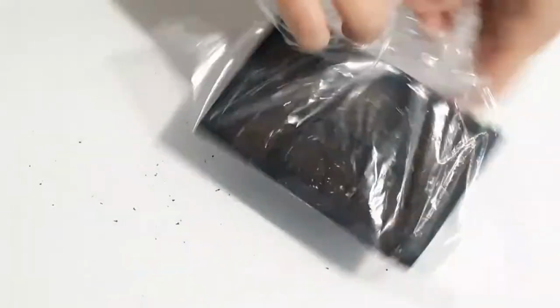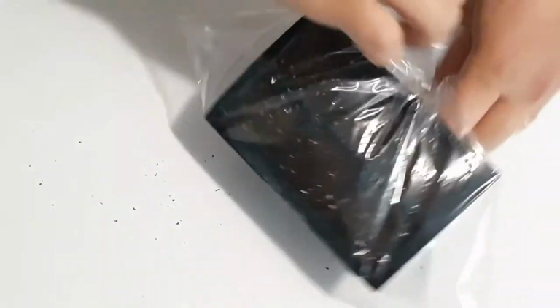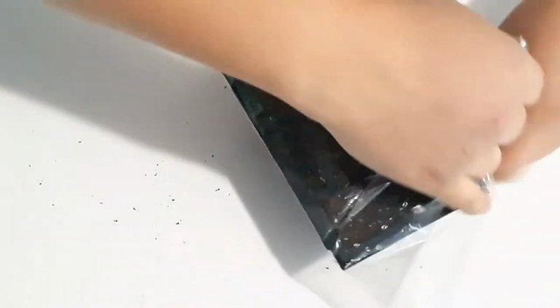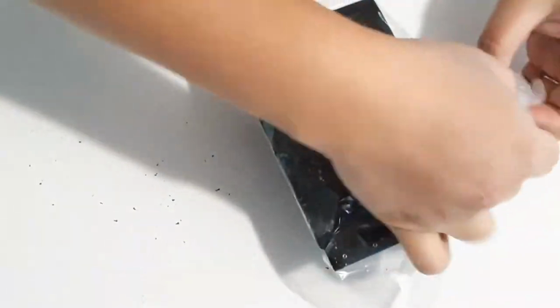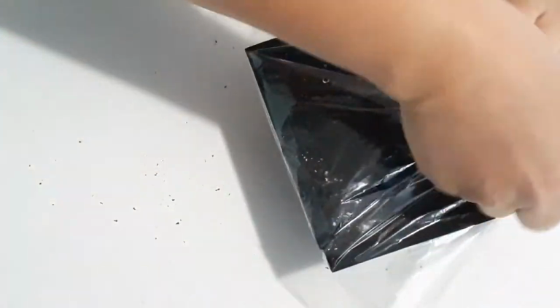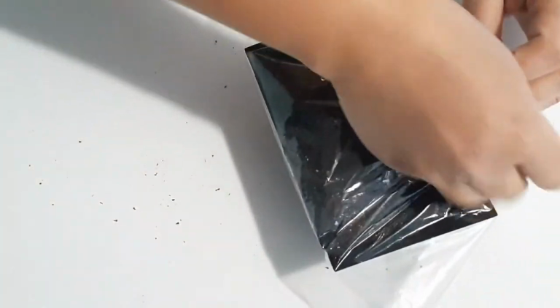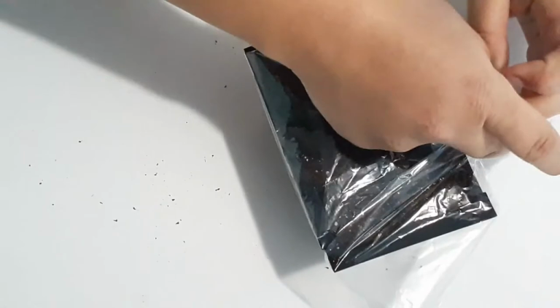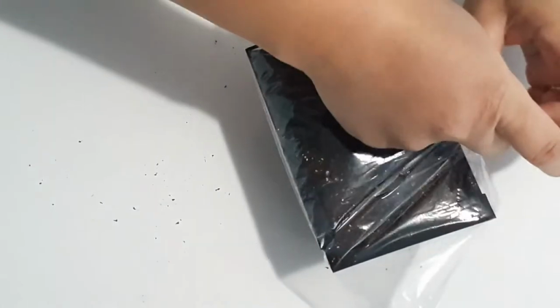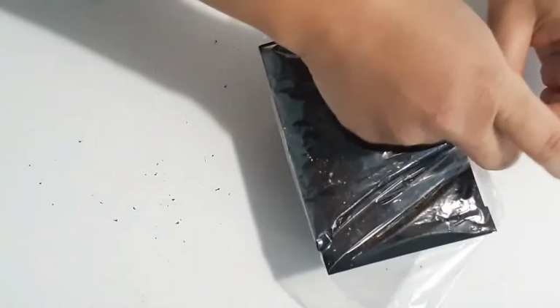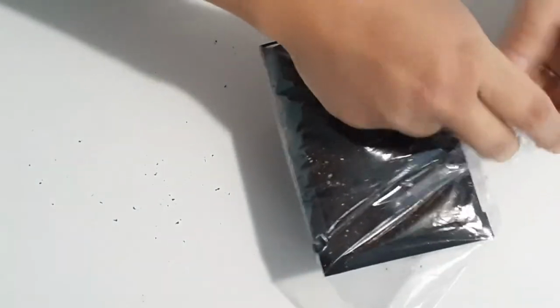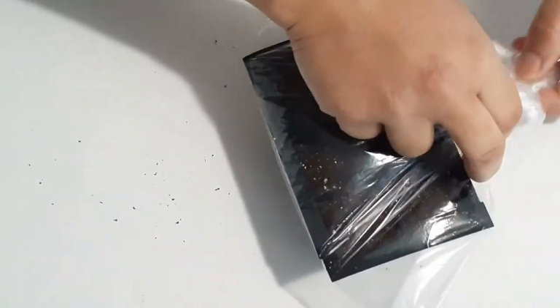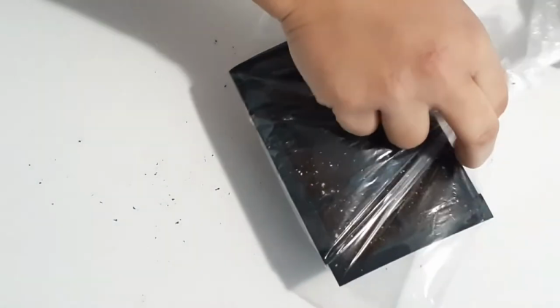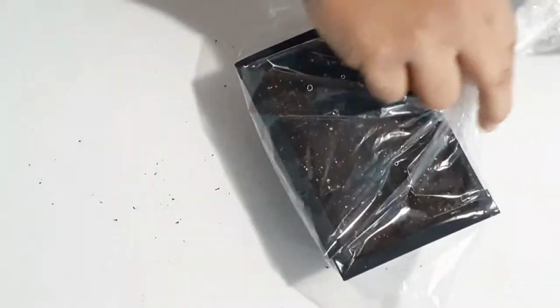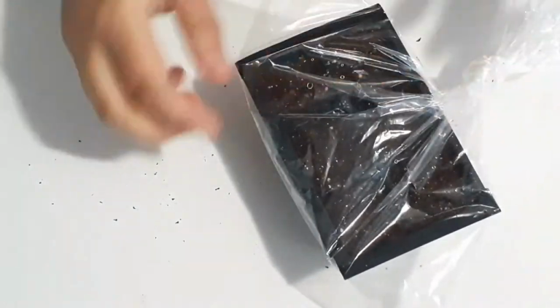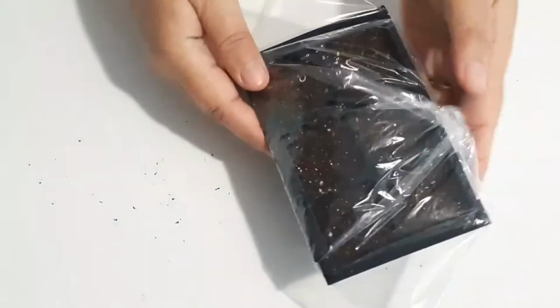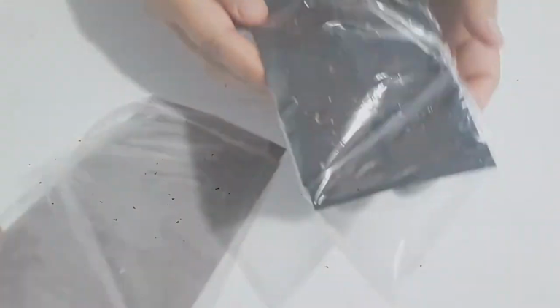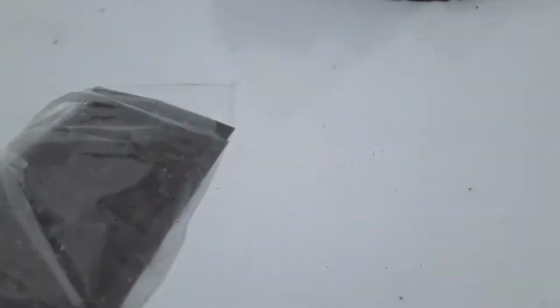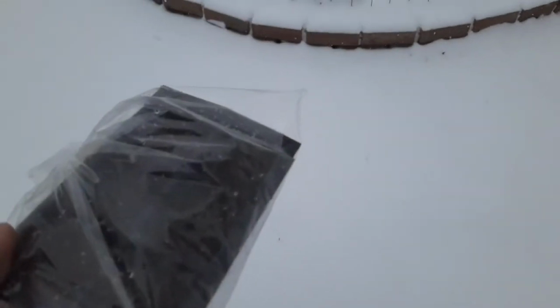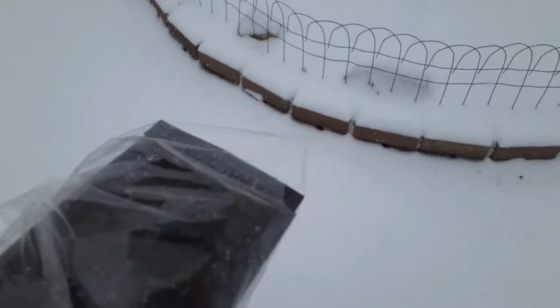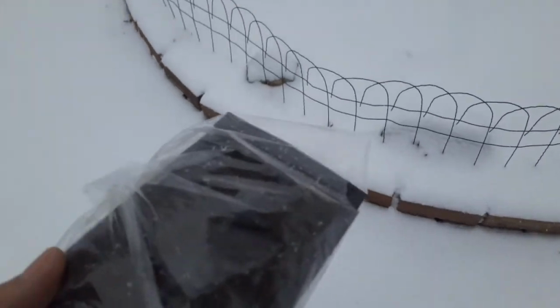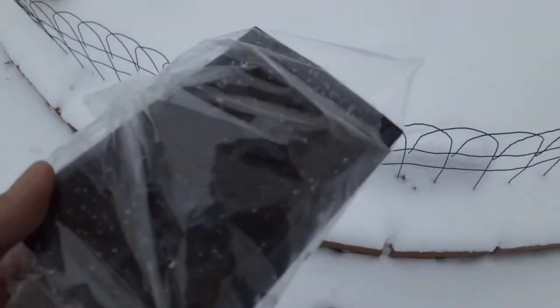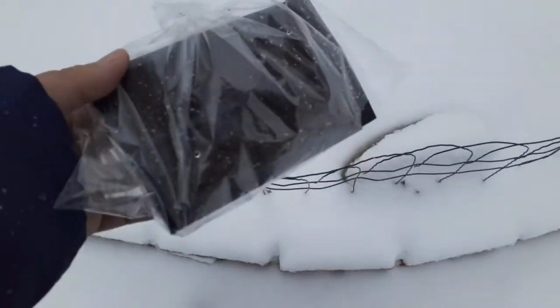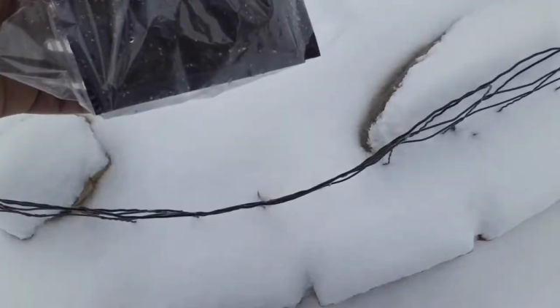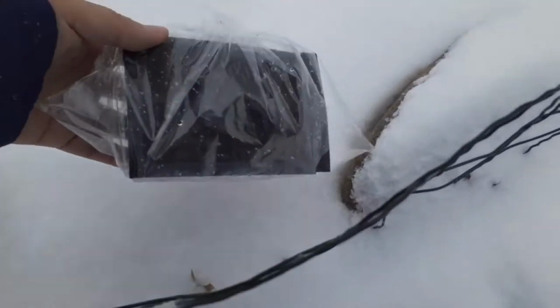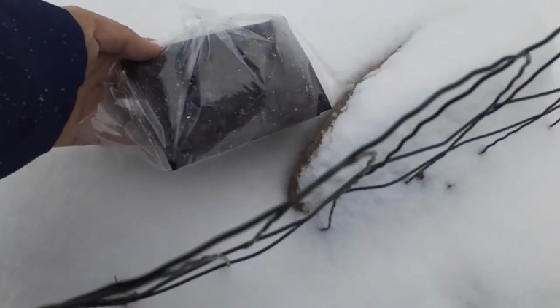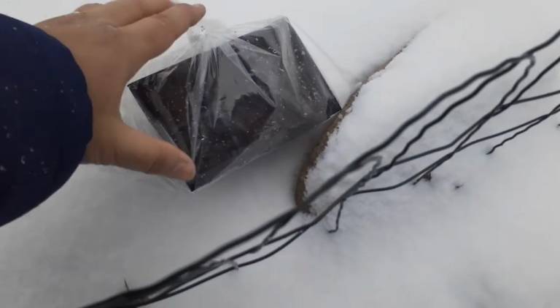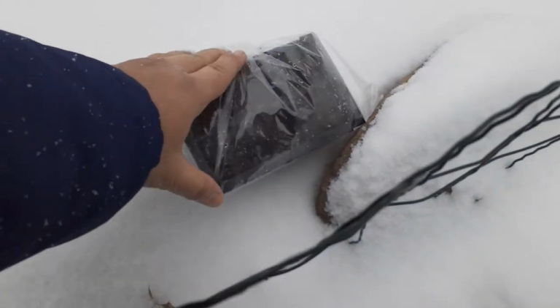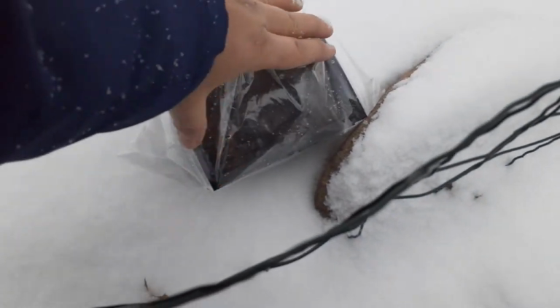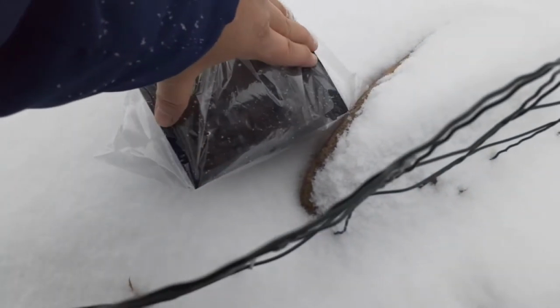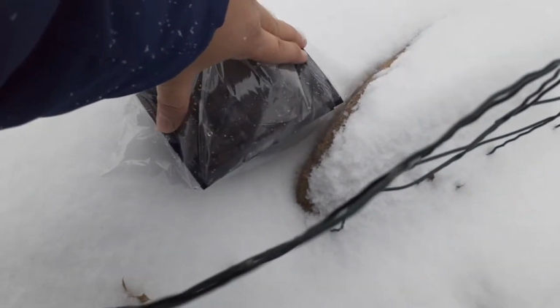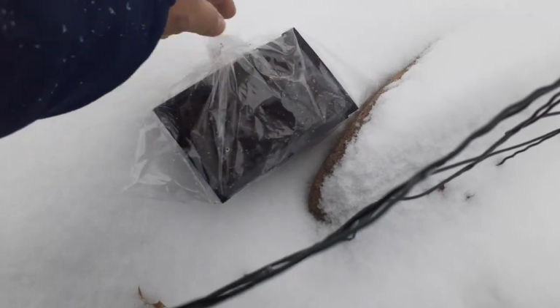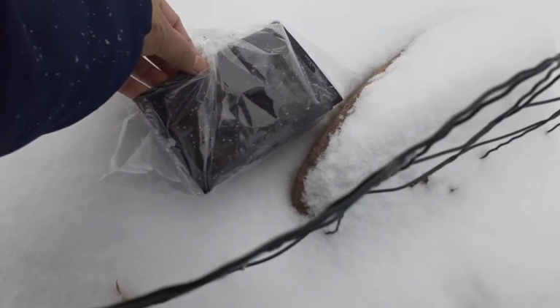The easiest option is to put the seed in the fridge for one or two weeks and then take it out and start germinating them. But I would prefer to put my seed outdoors and let nature help me wake my seed.